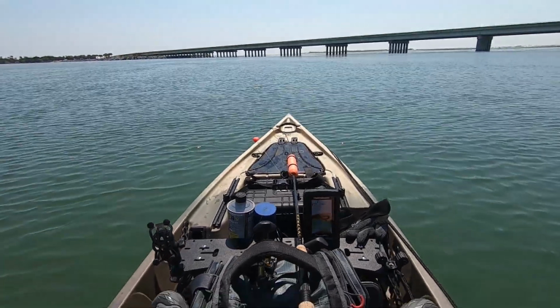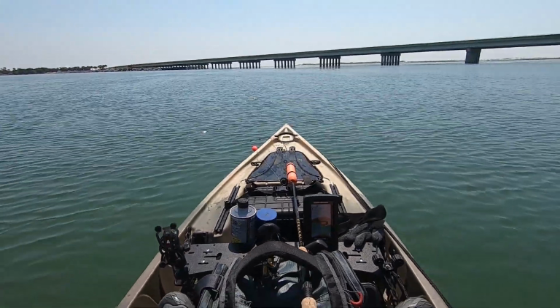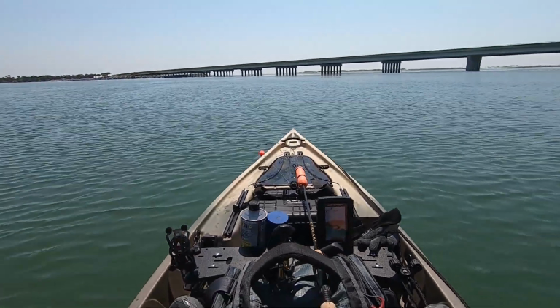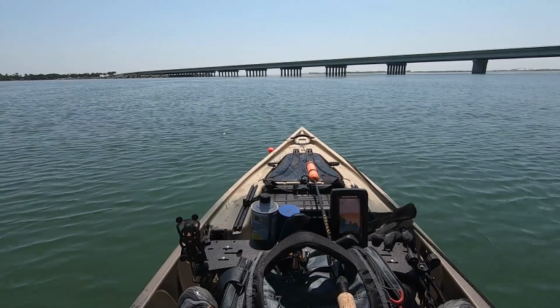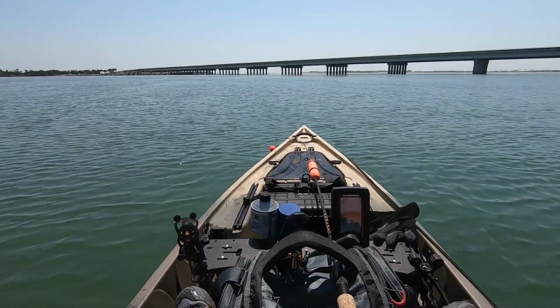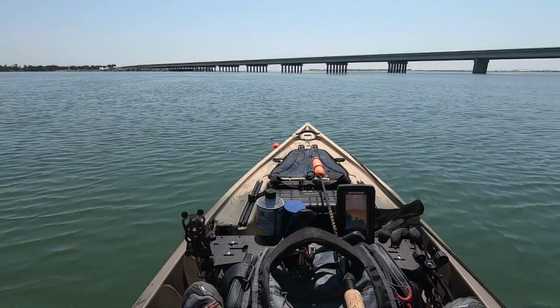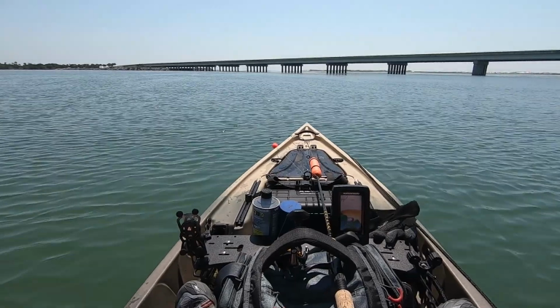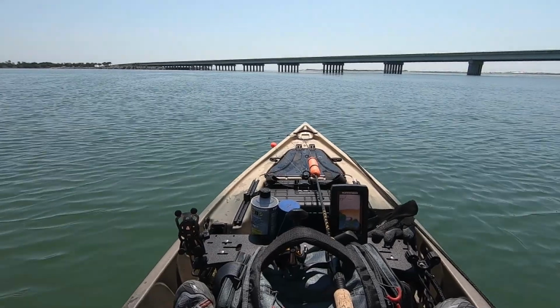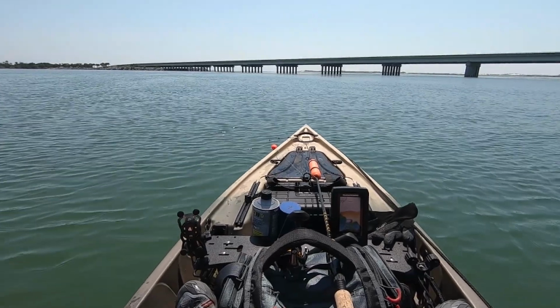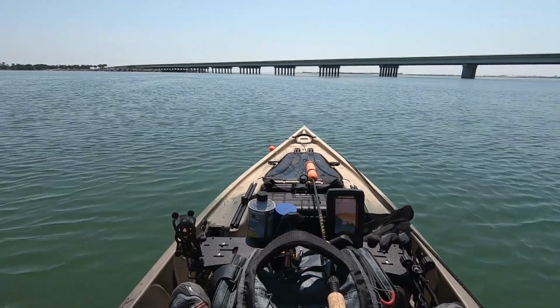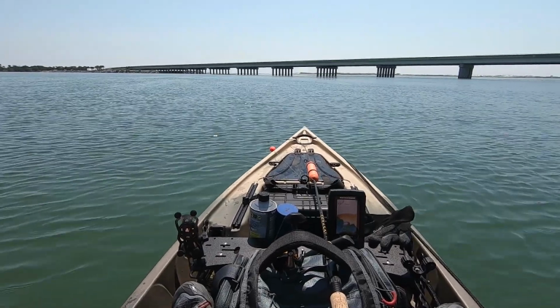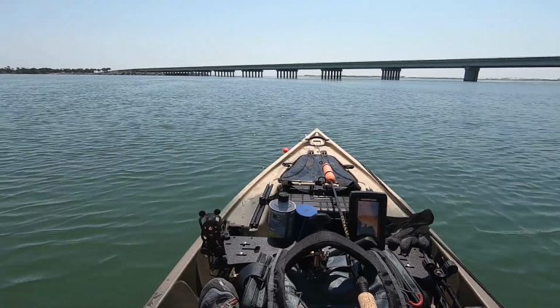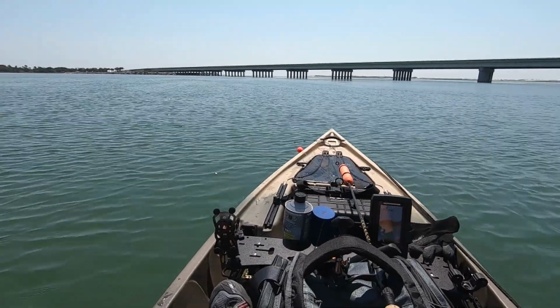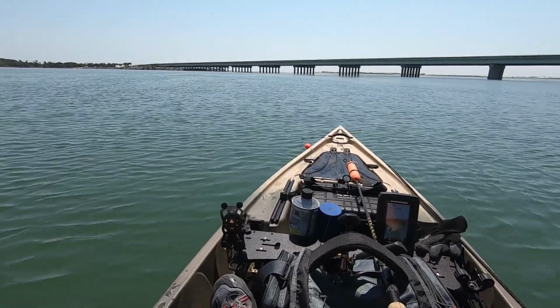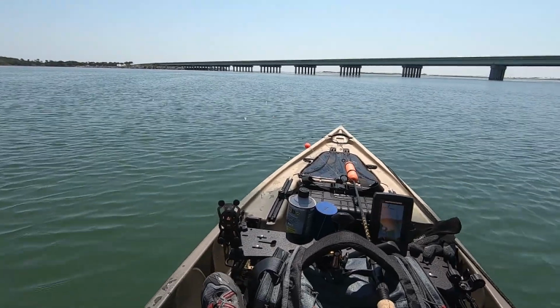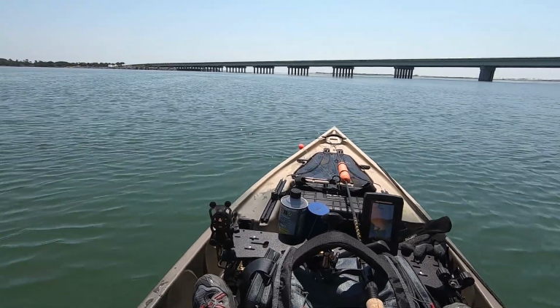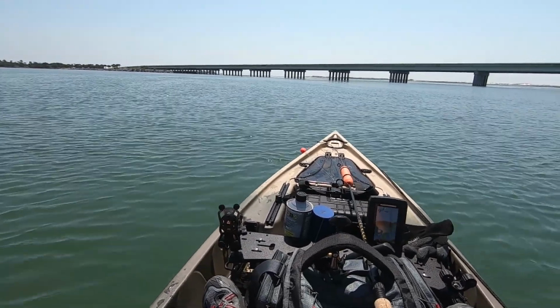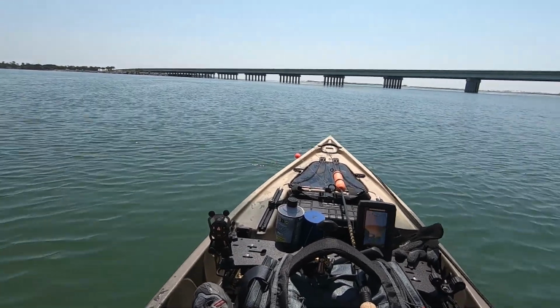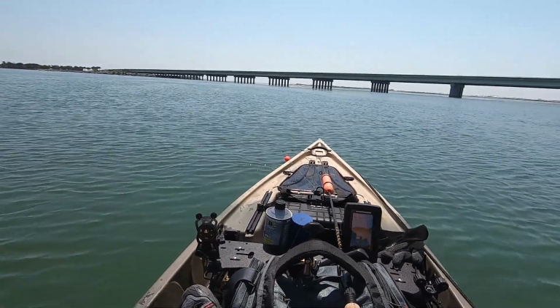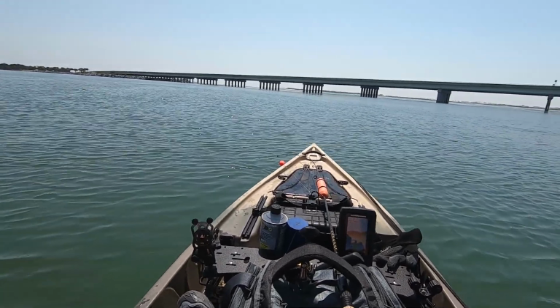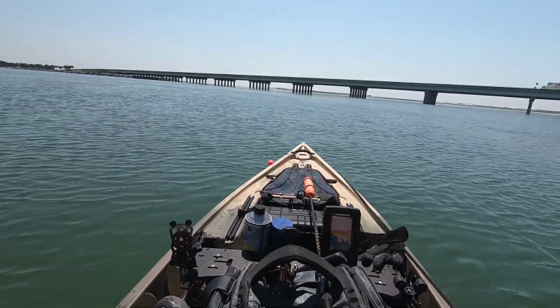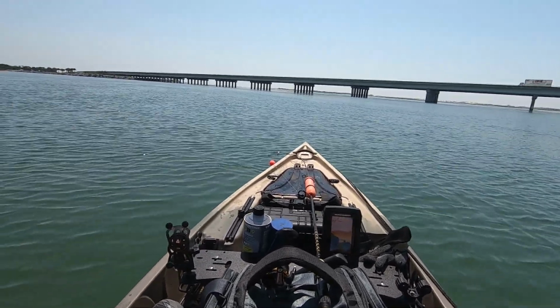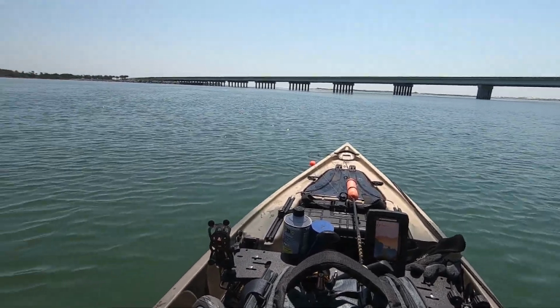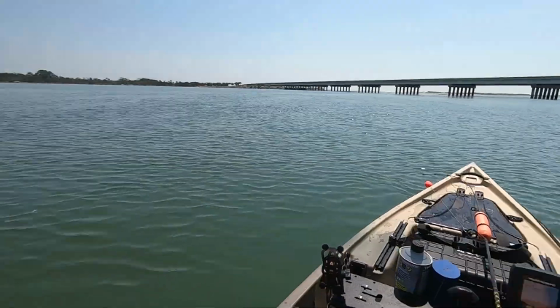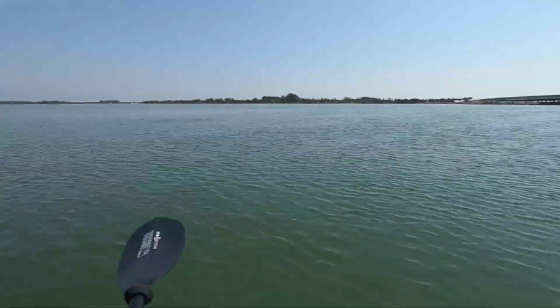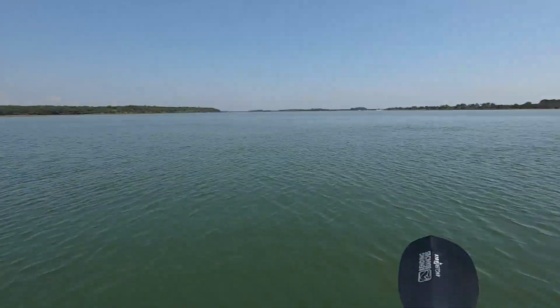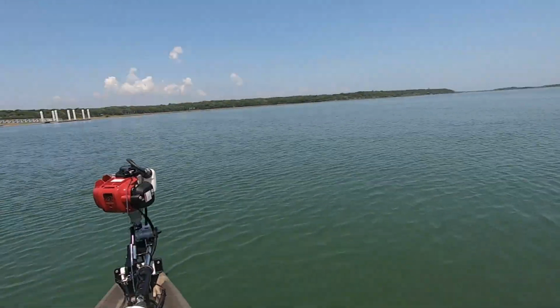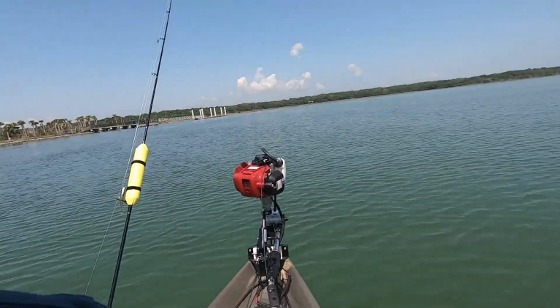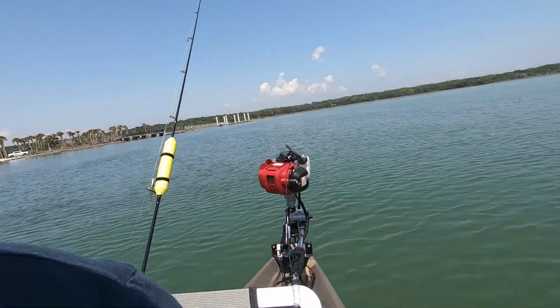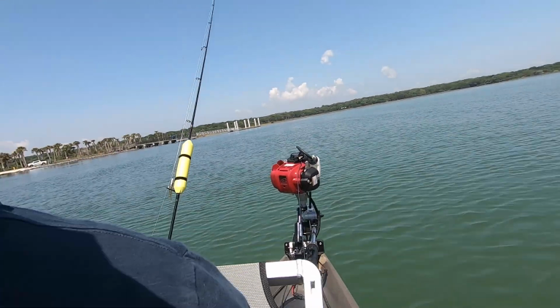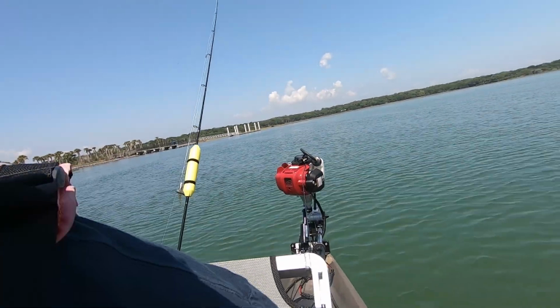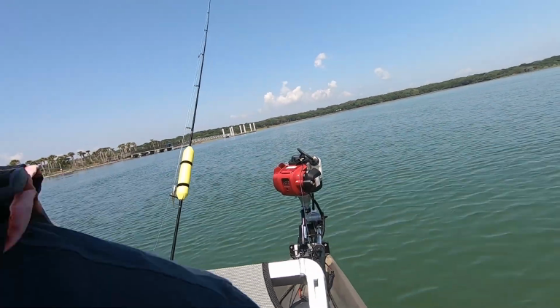We're running a 2-horsepower 50cc. This isn't the one I beat on all the time. You'll see it kind of back there with the trim system.